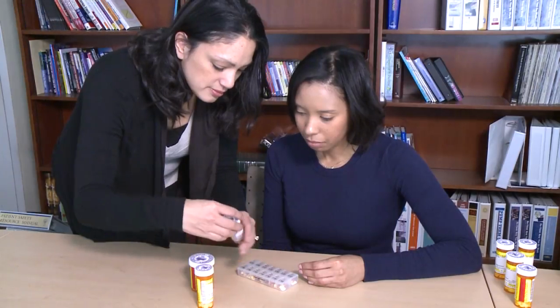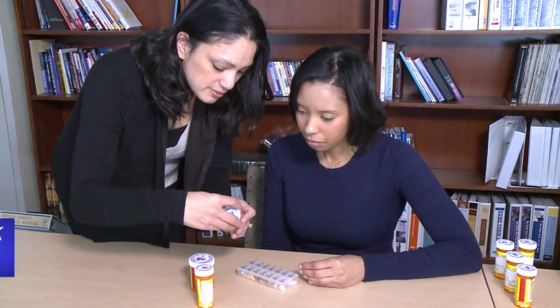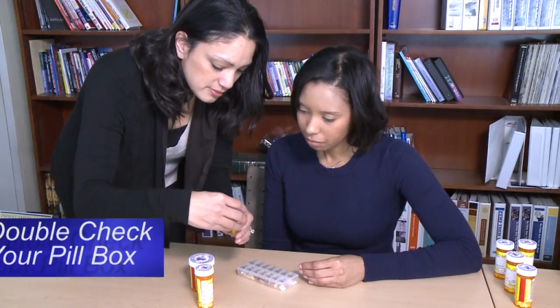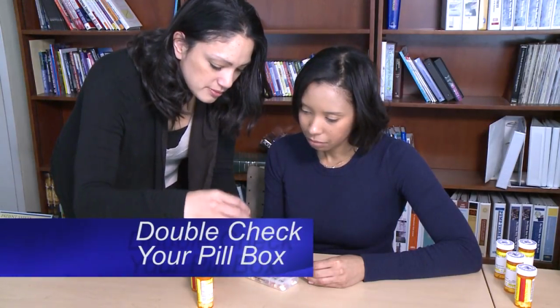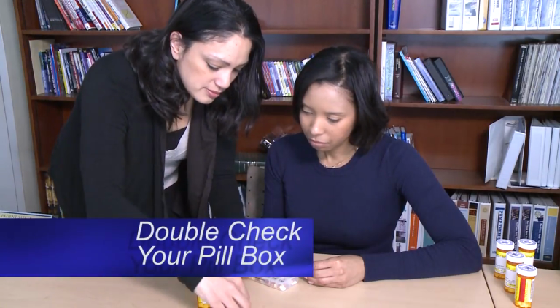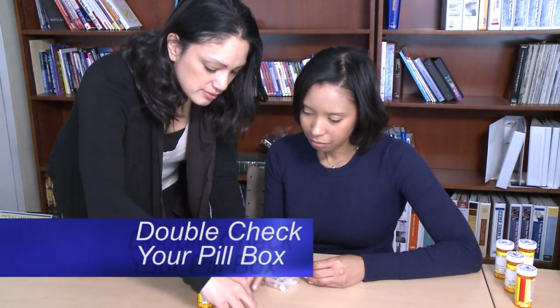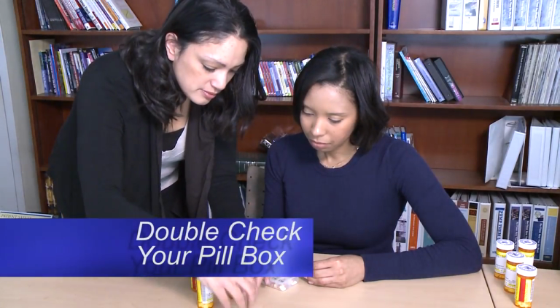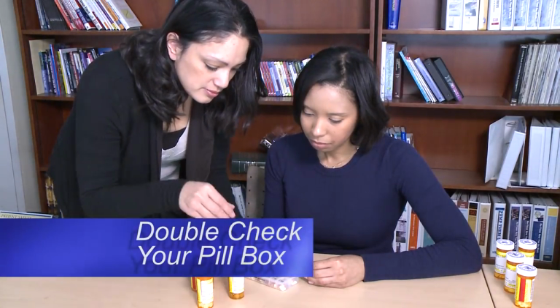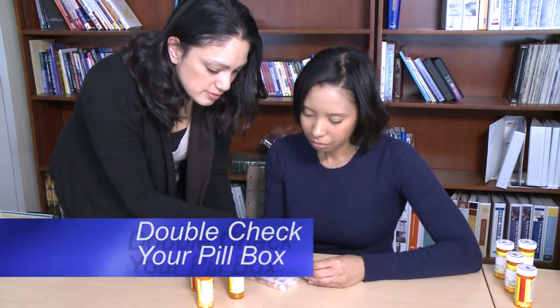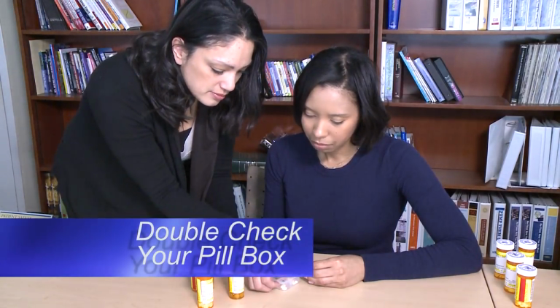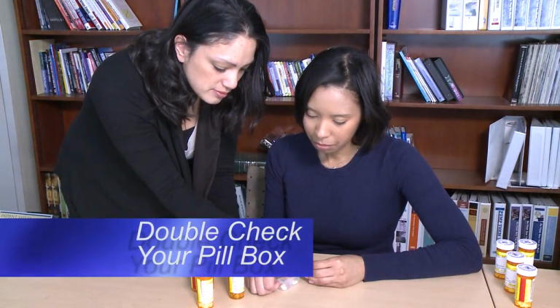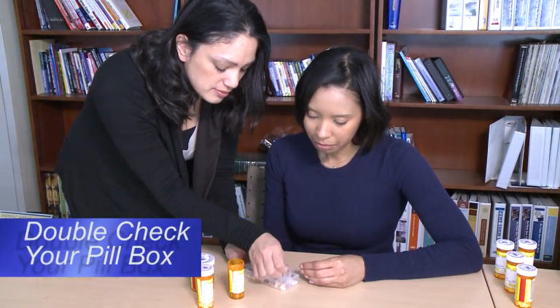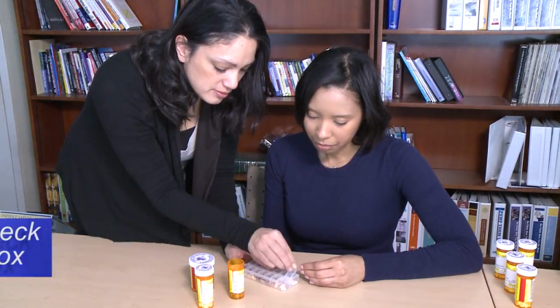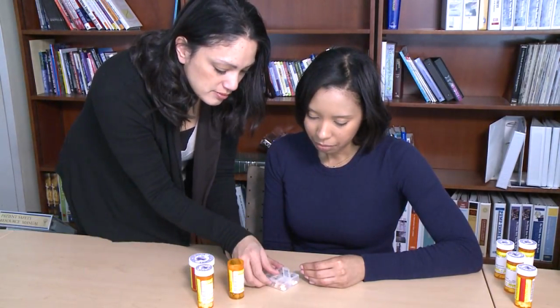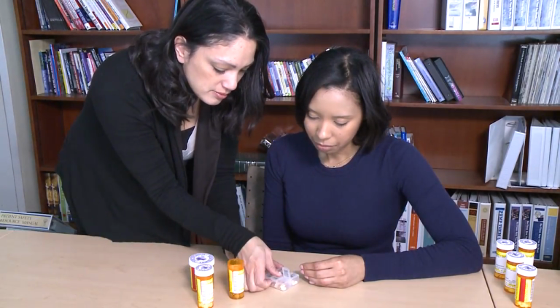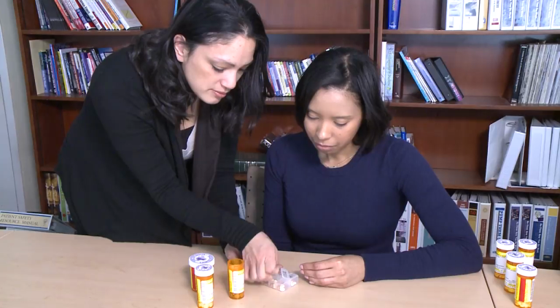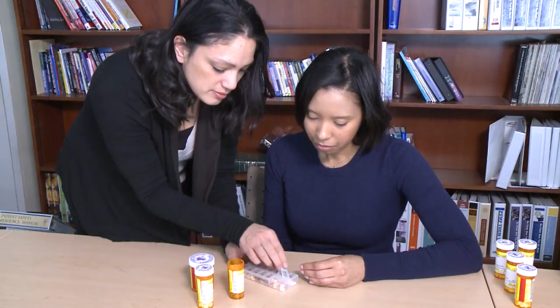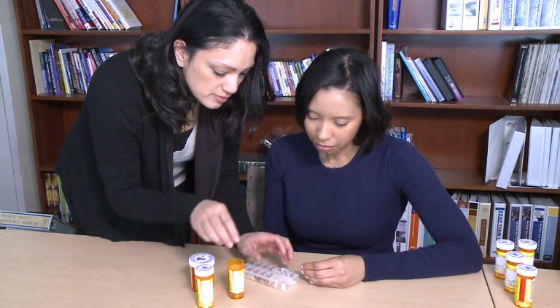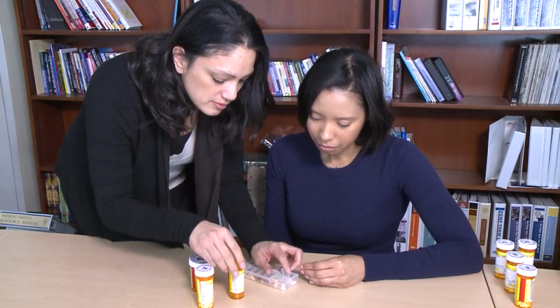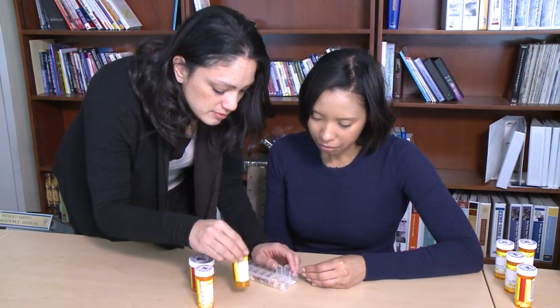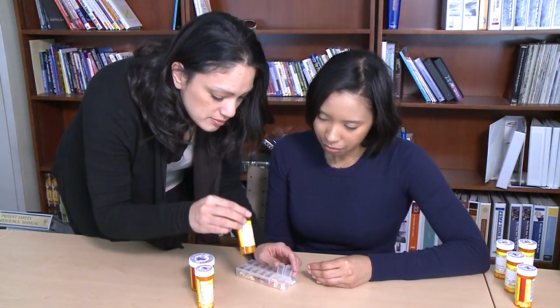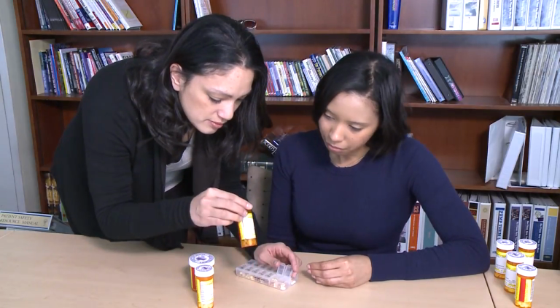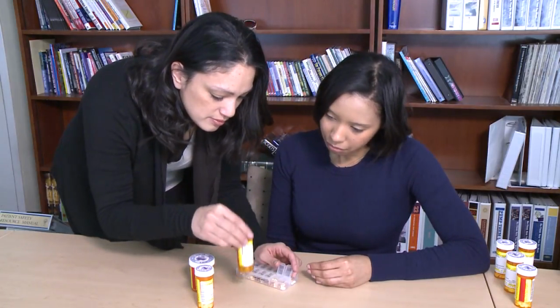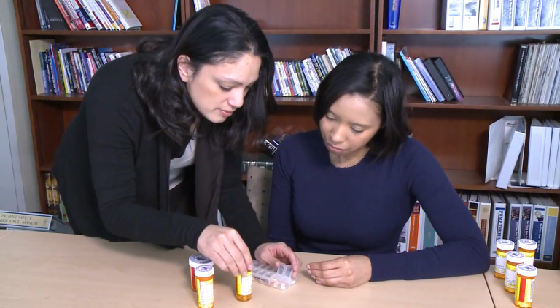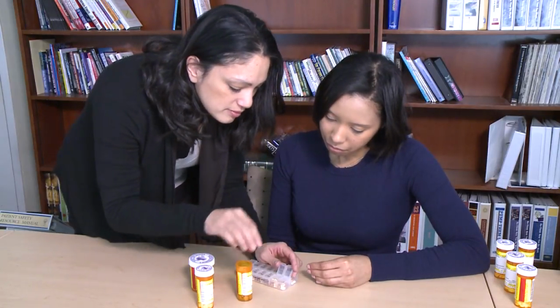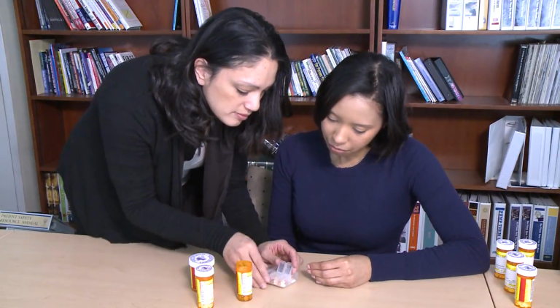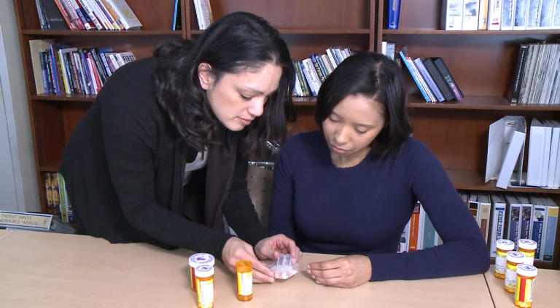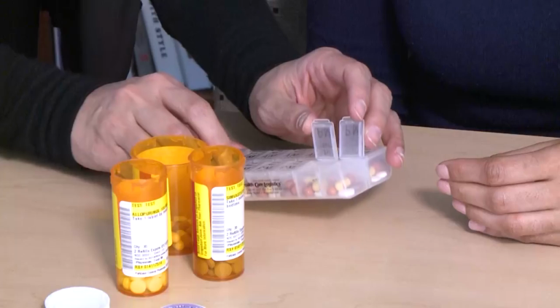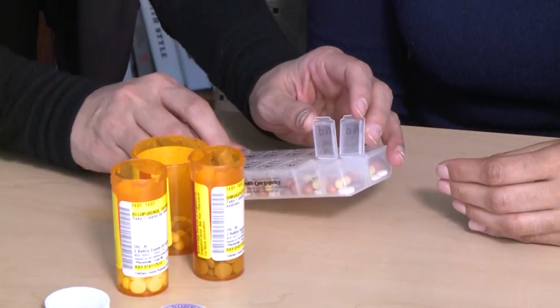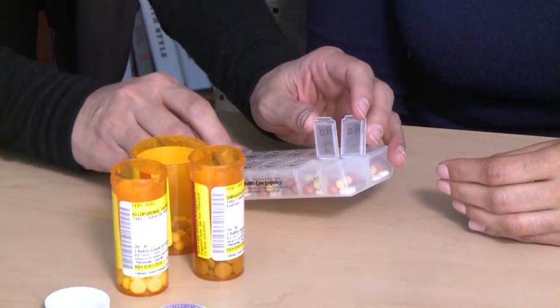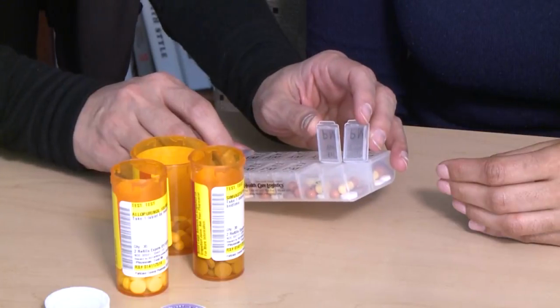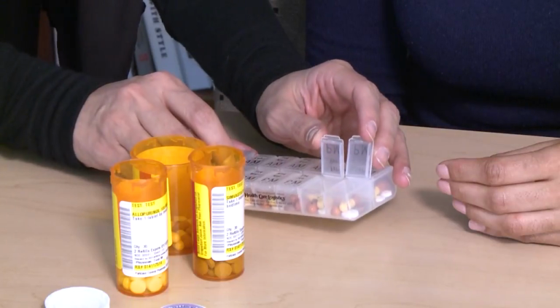Once you have finished organizing your medicines into a pillbox, it is a good idea to have a family member or friend double-check the pillbox for you.